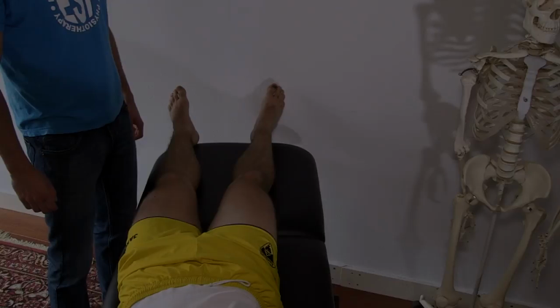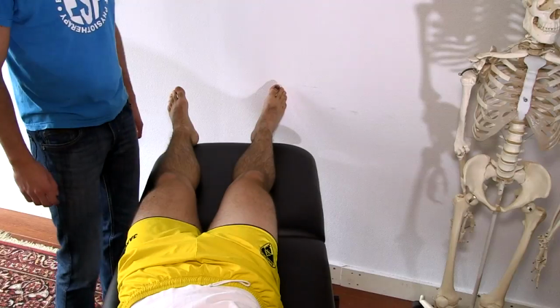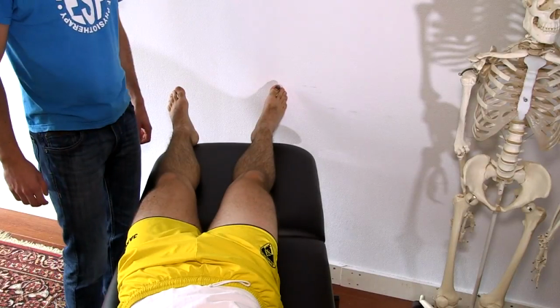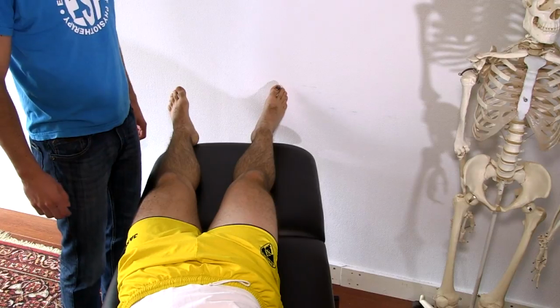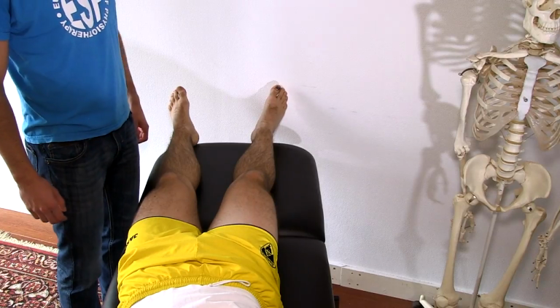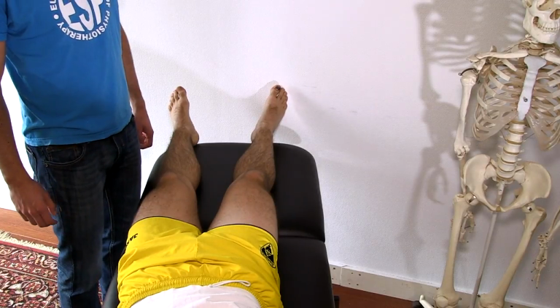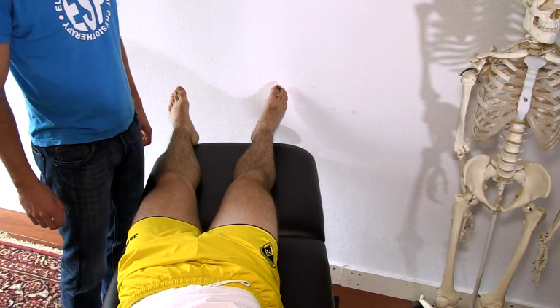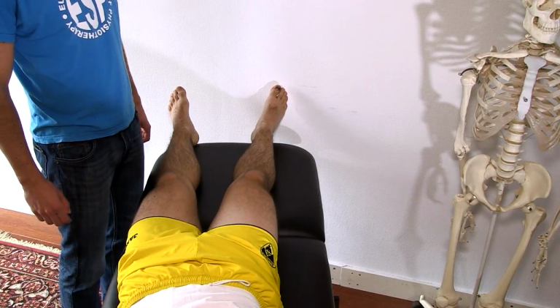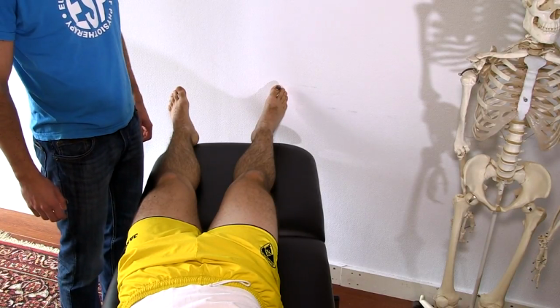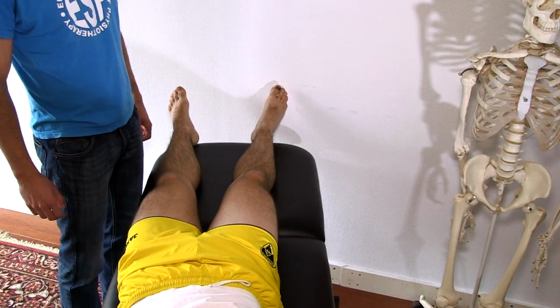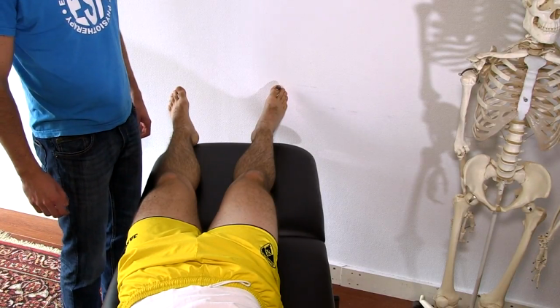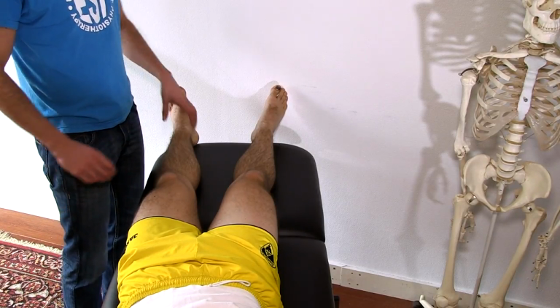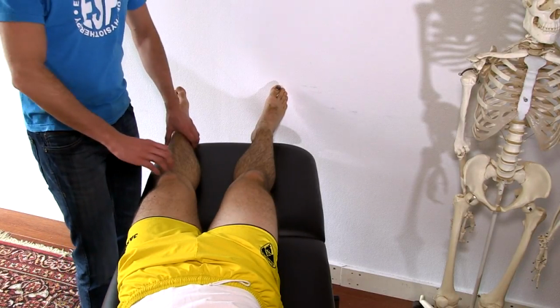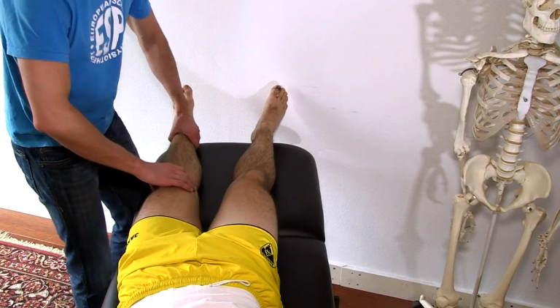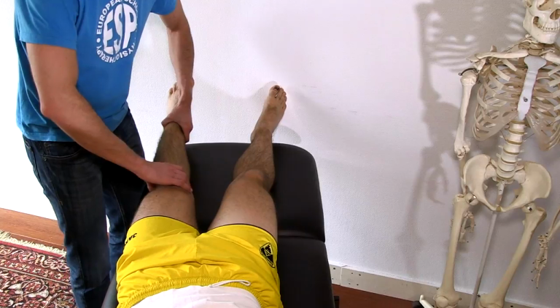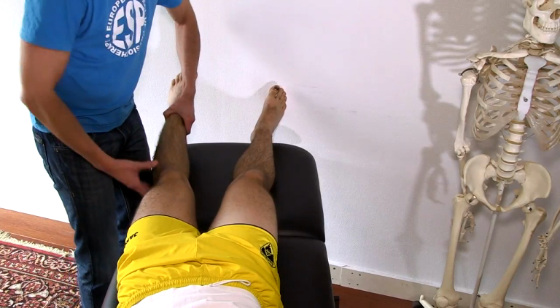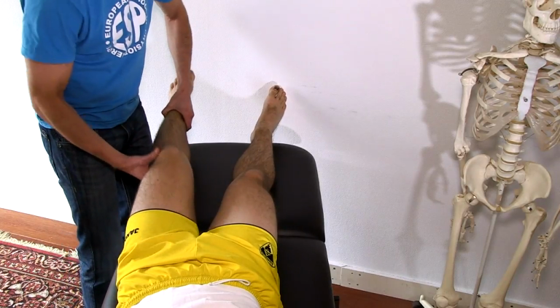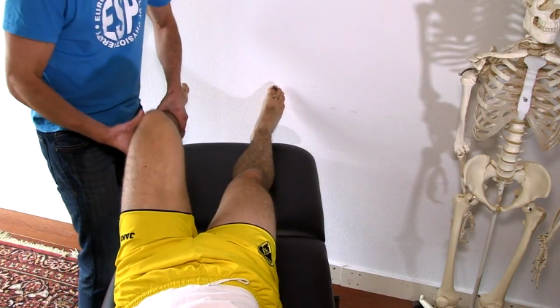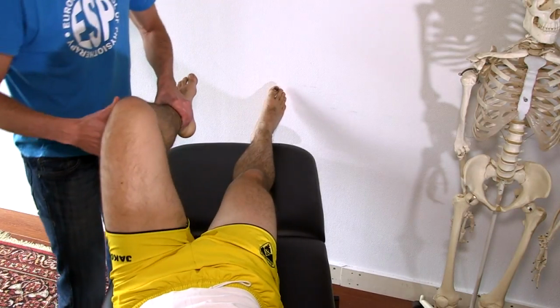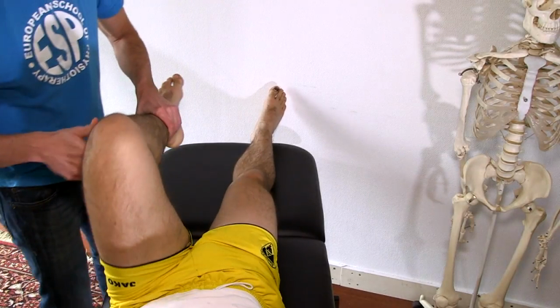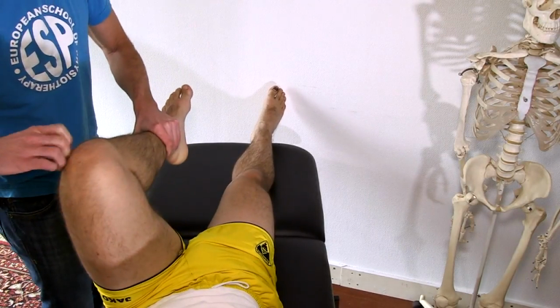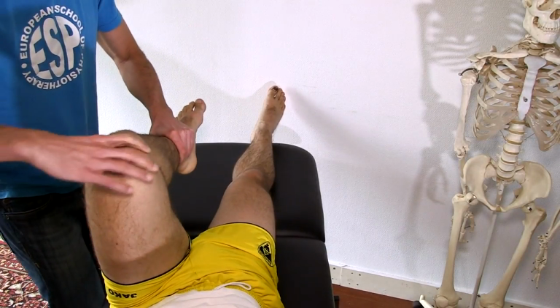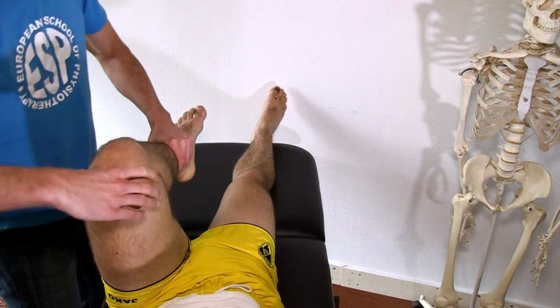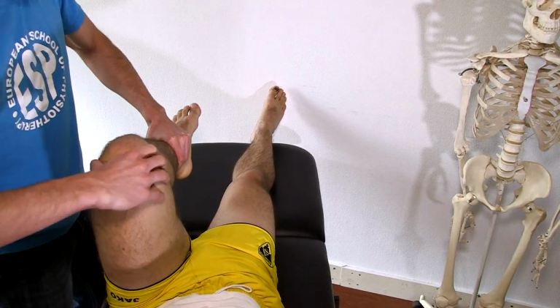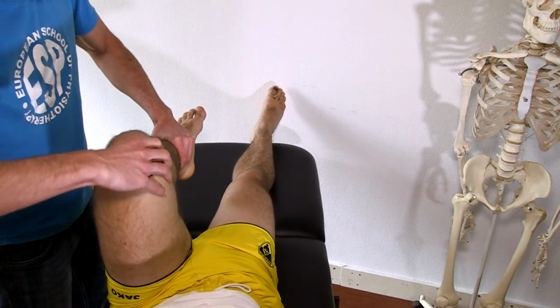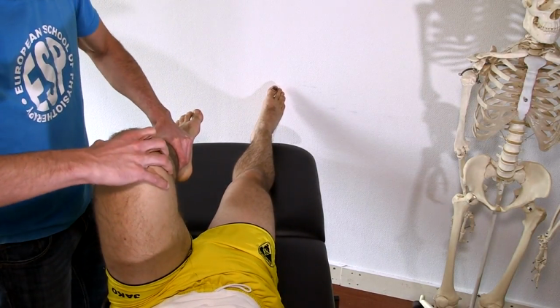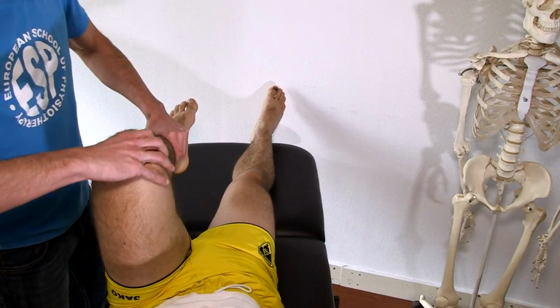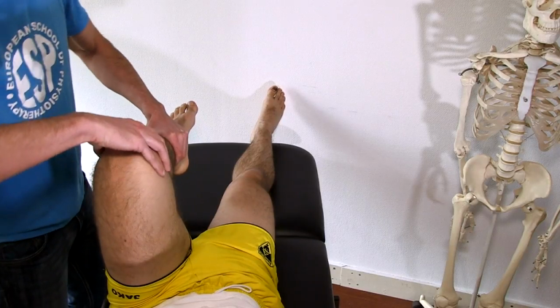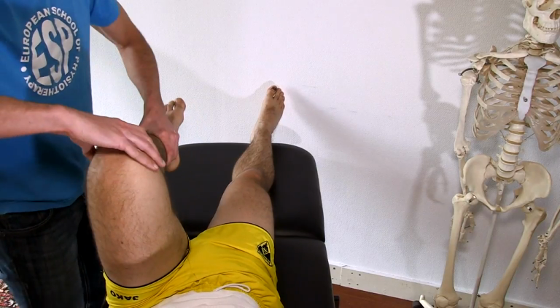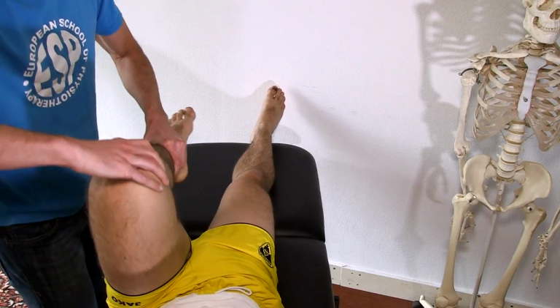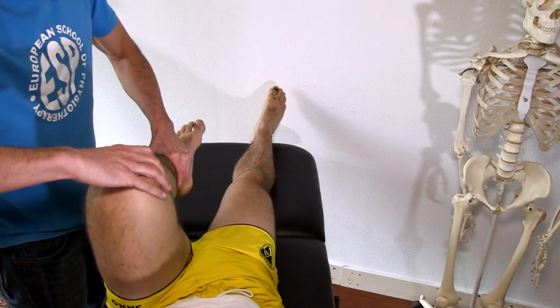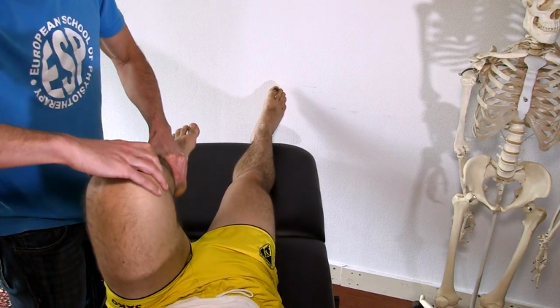So what you do first is you ask the patient to lie in supine position, then you flex the knee as much as possible and you palpate the joint line between tibia and femur.